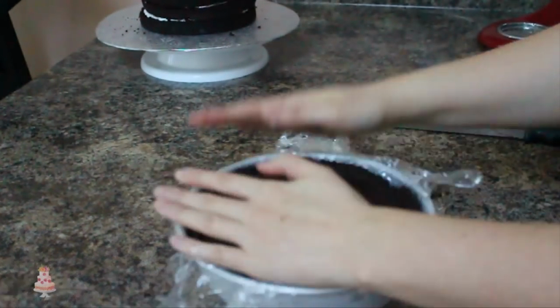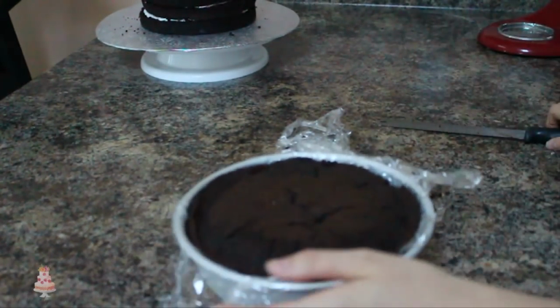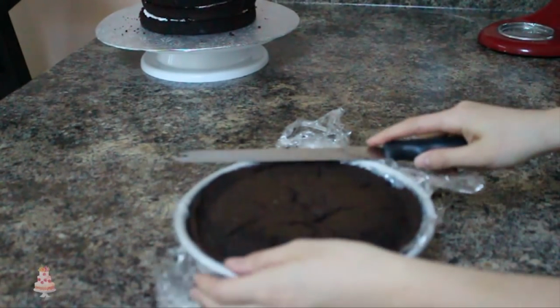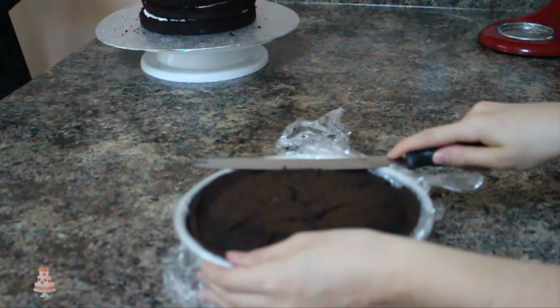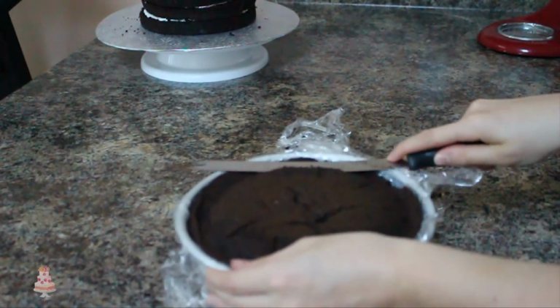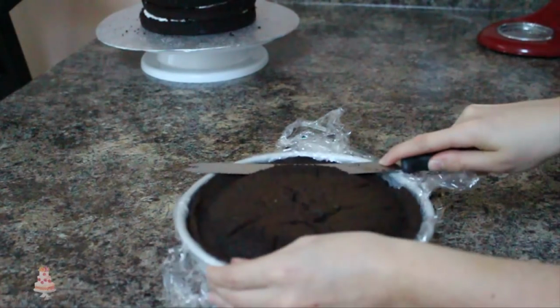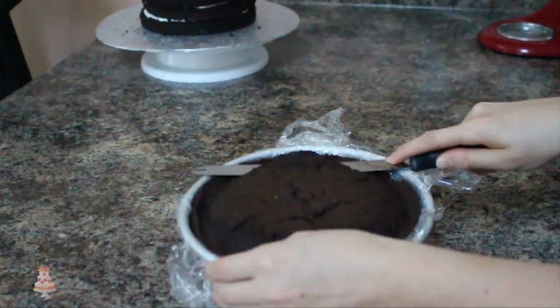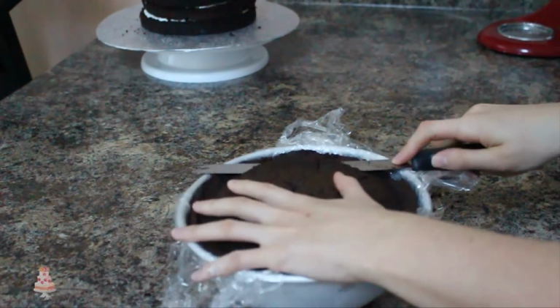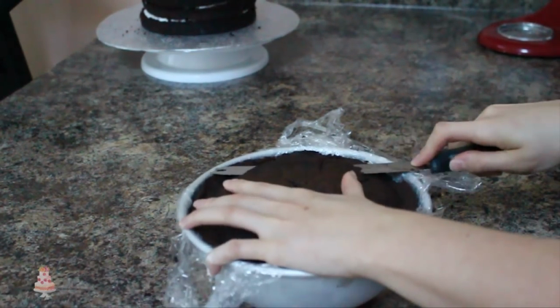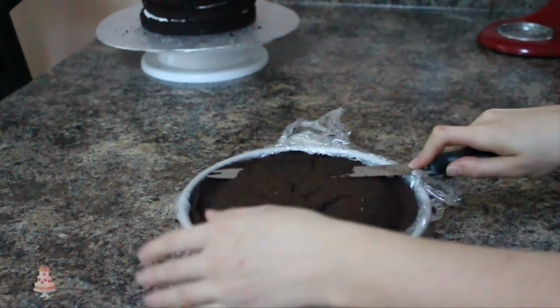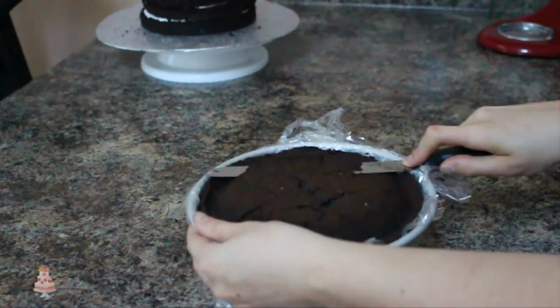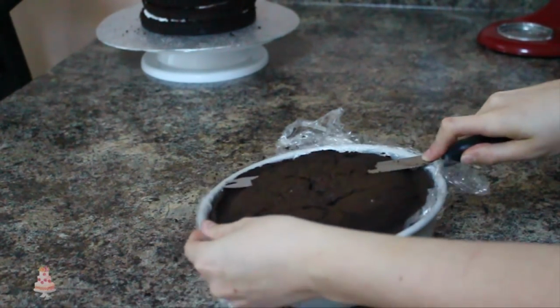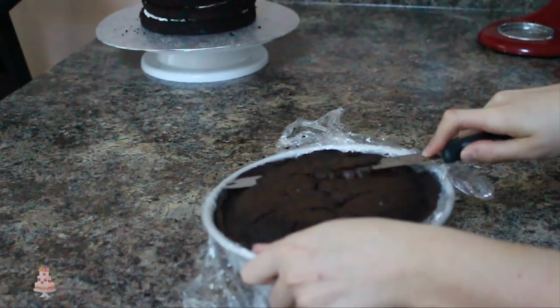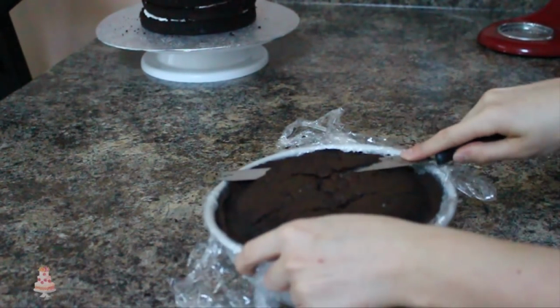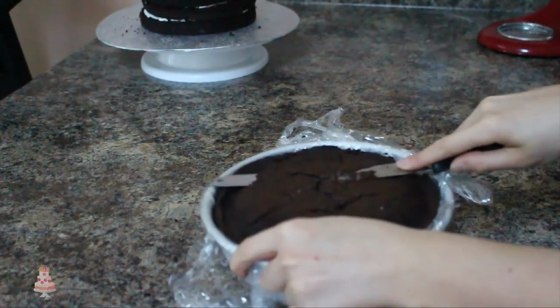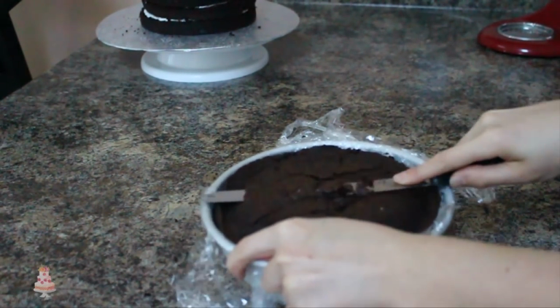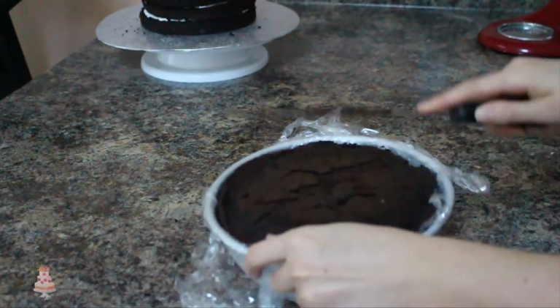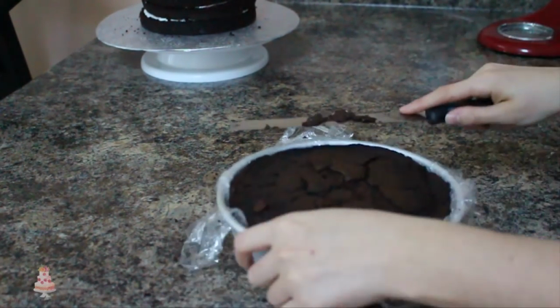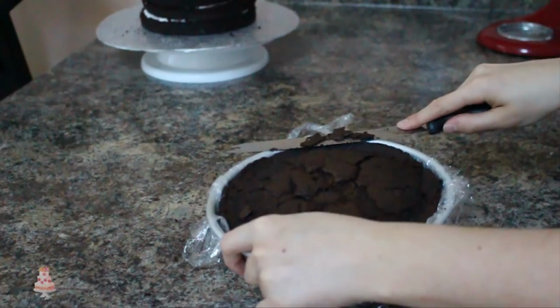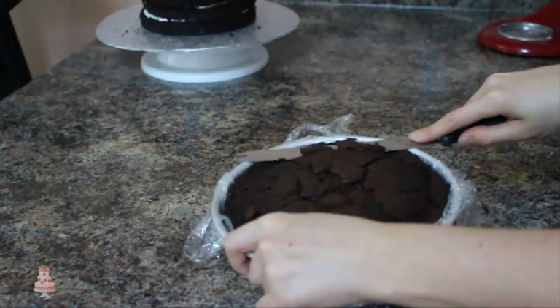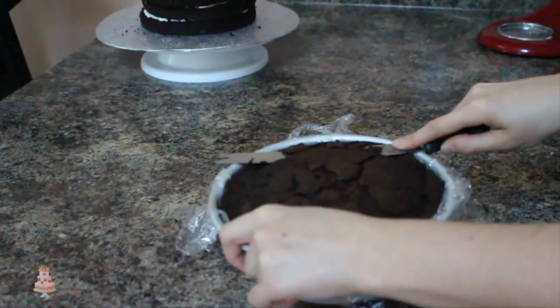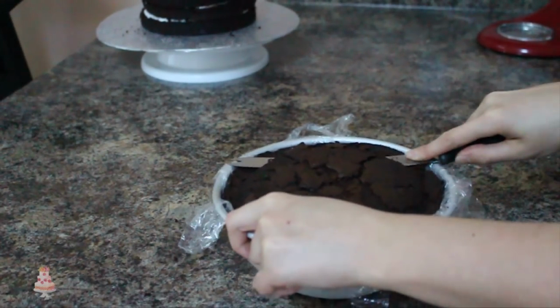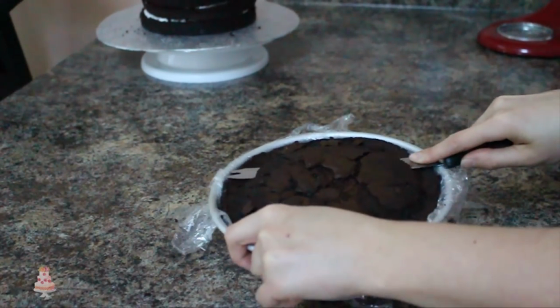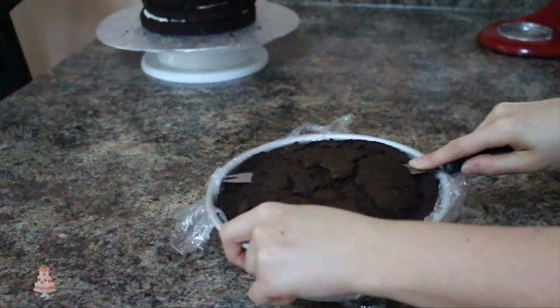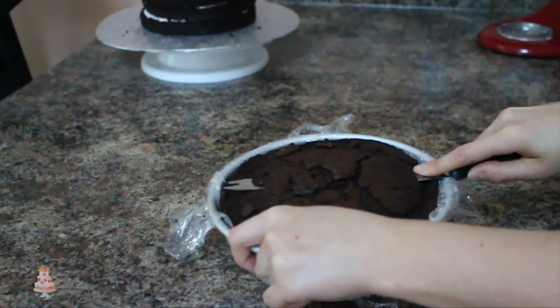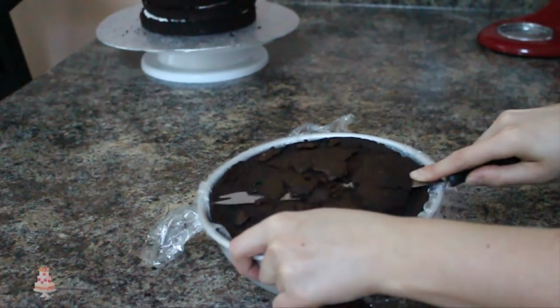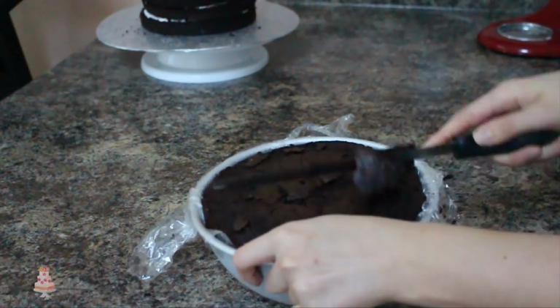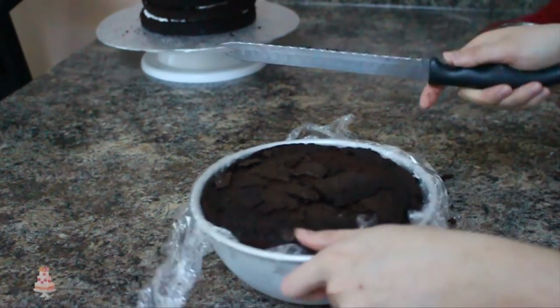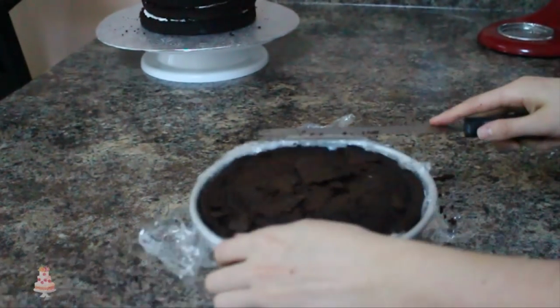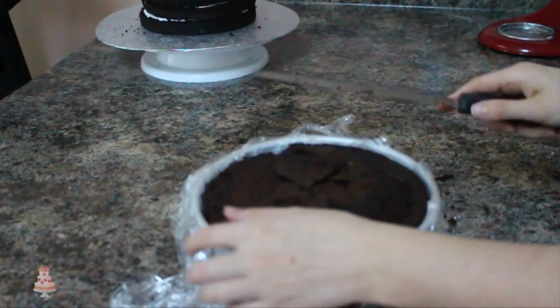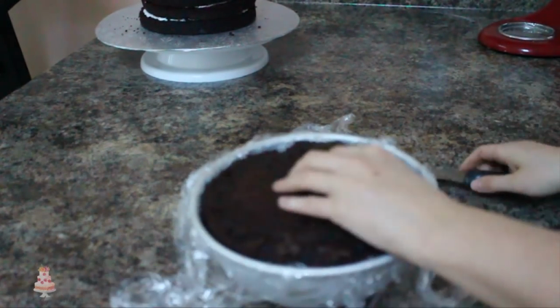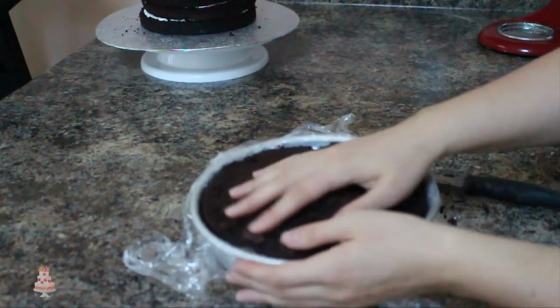To make sure my cake stays nice and level, I'm going to use the pan as a guide and using my serrated knife I'm just slicing off the top of that to make sure it's going to sit level on my cake.